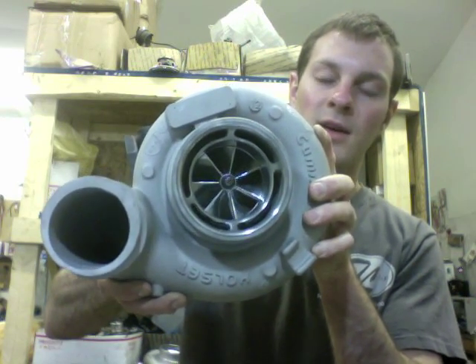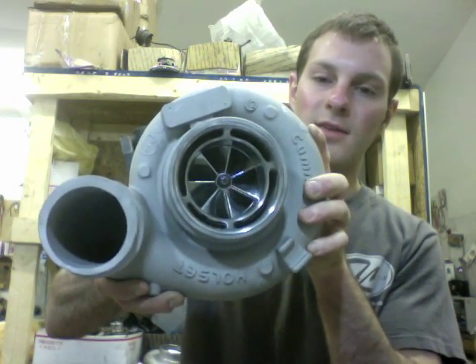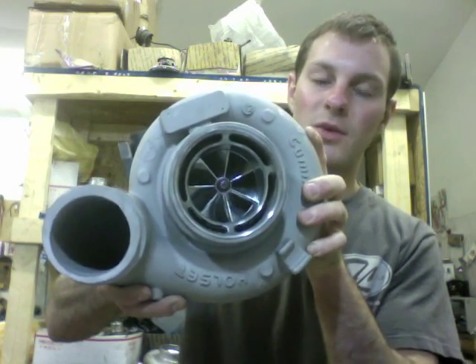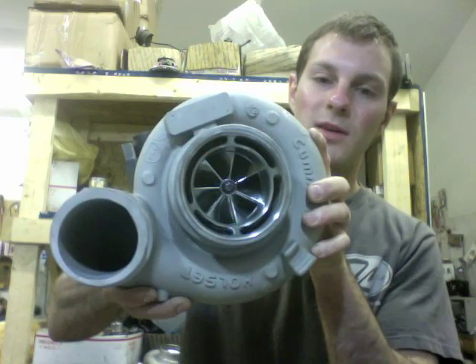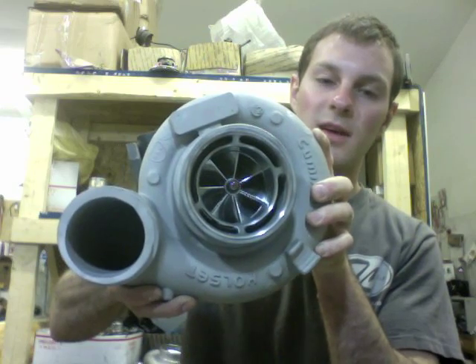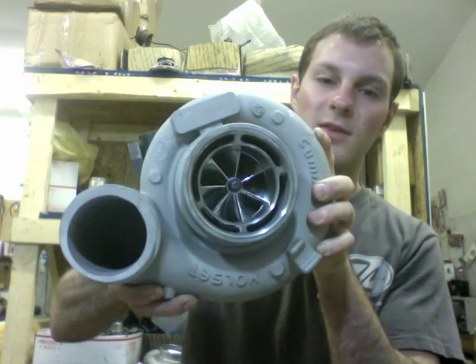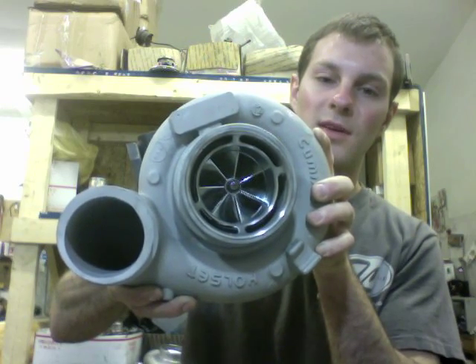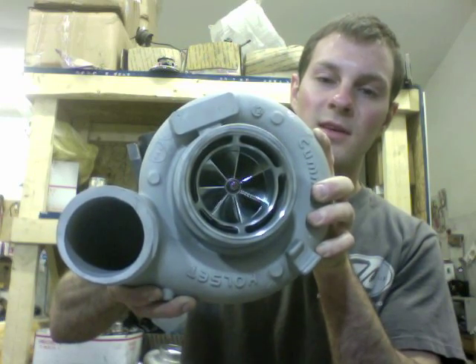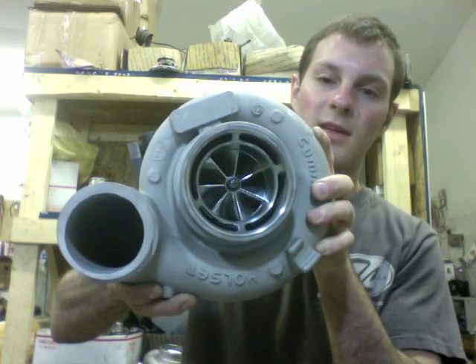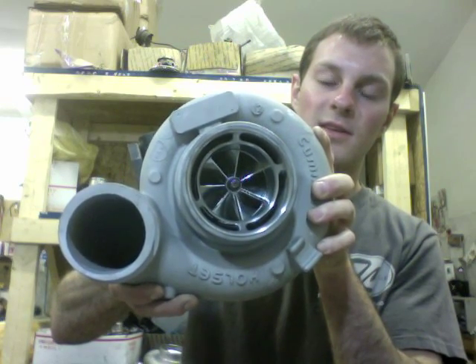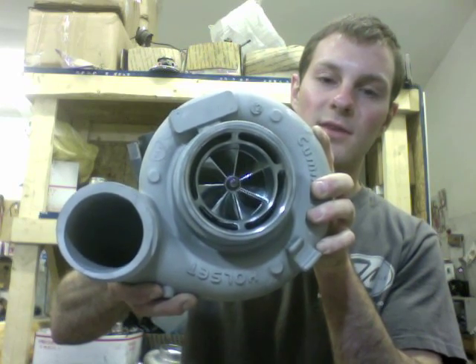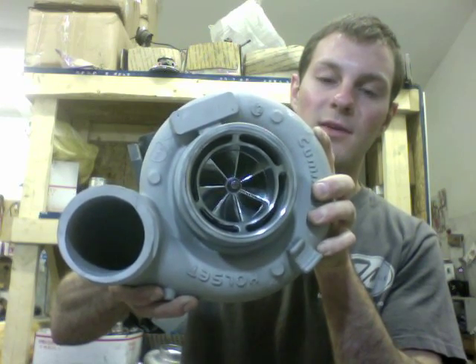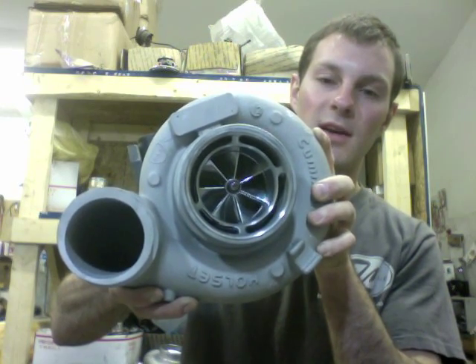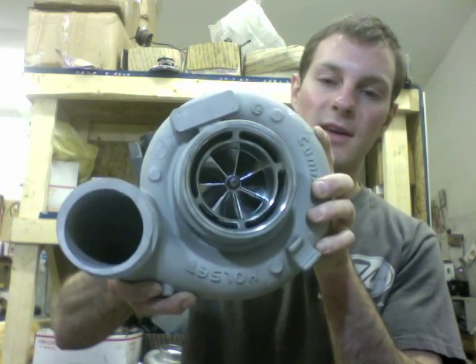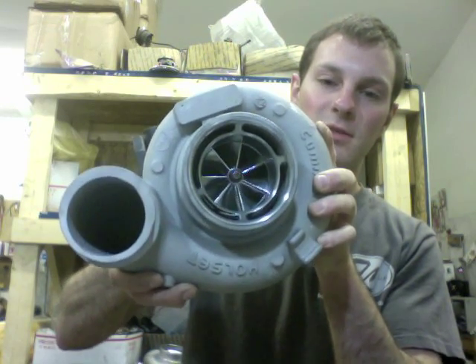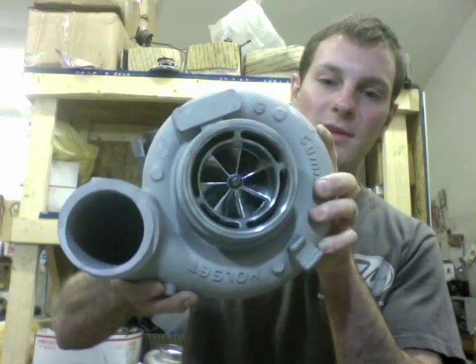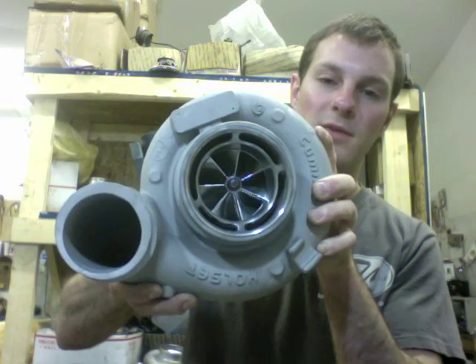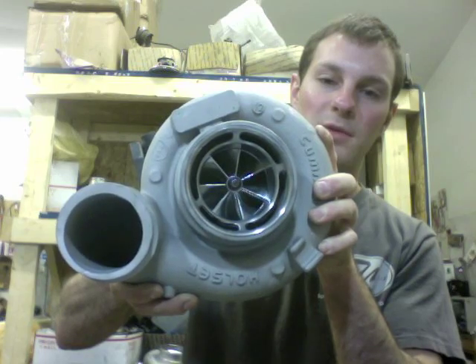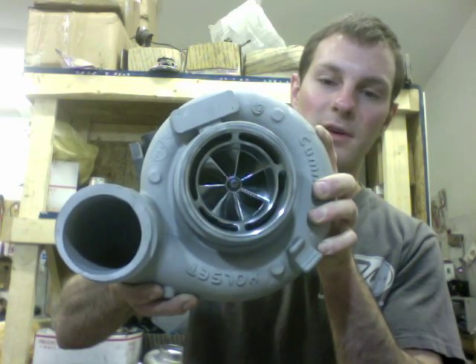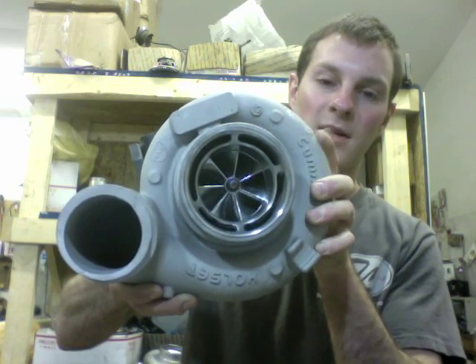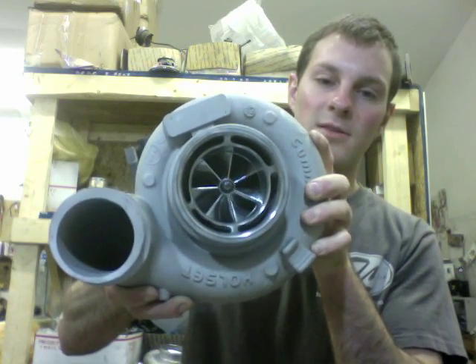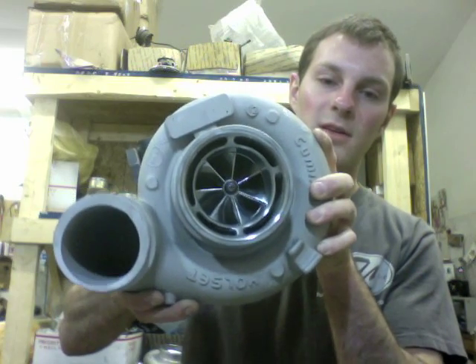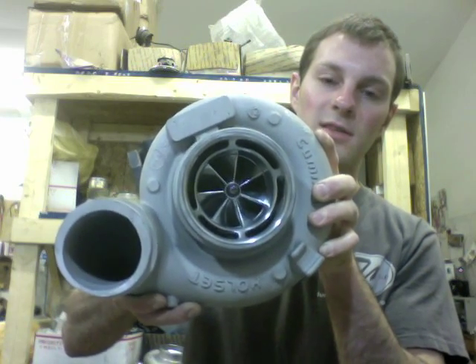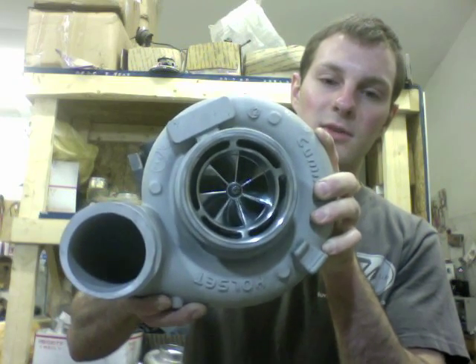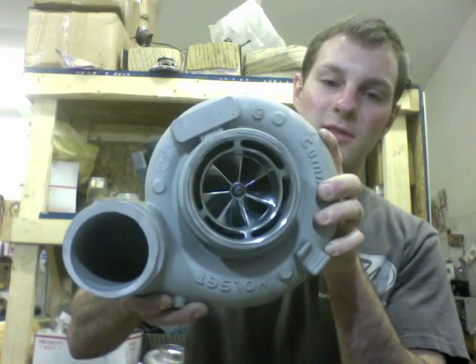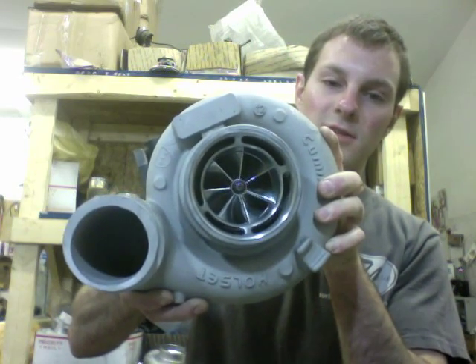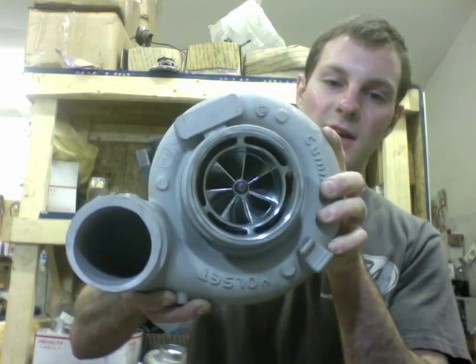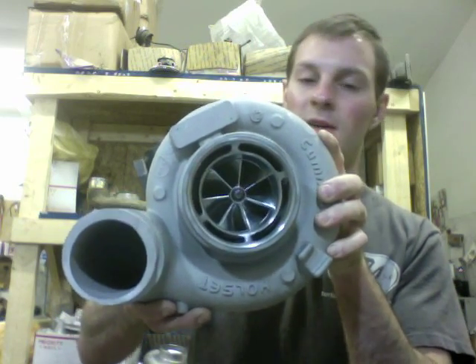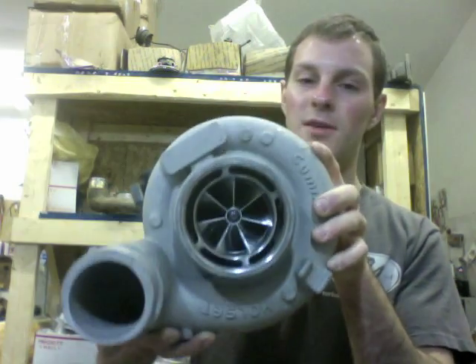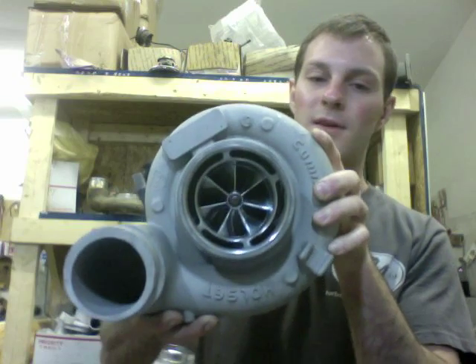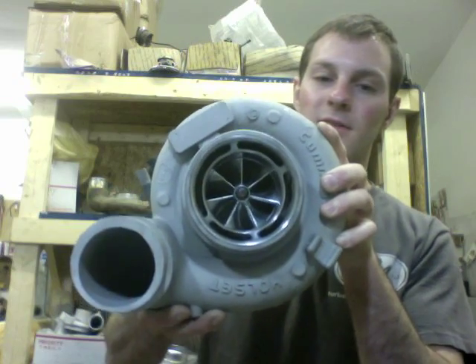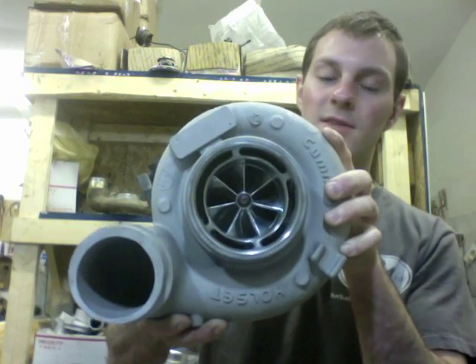It's the same wheel we use in the HX40s and the HX35 upgrade, and the HE351 and 41 upgrade. I'll link to the wheel so you can check it out. We do offer it as a service, too.